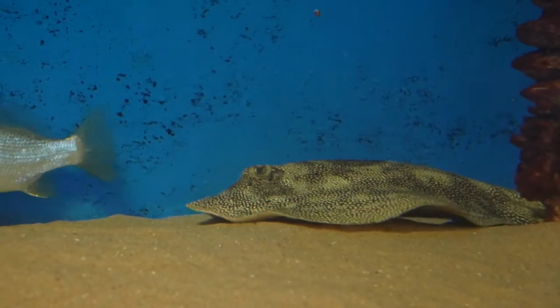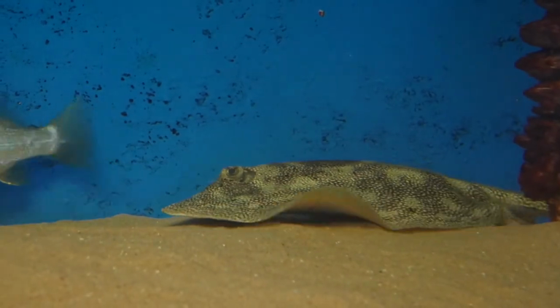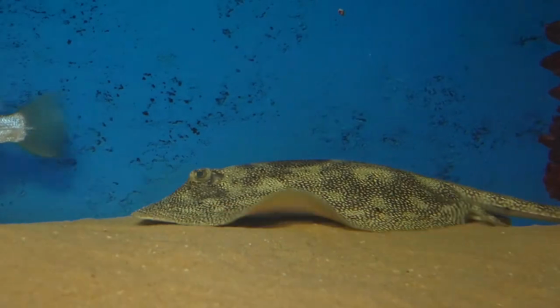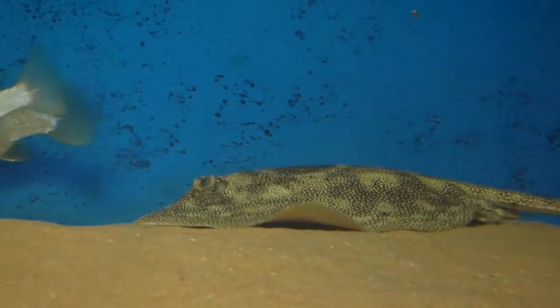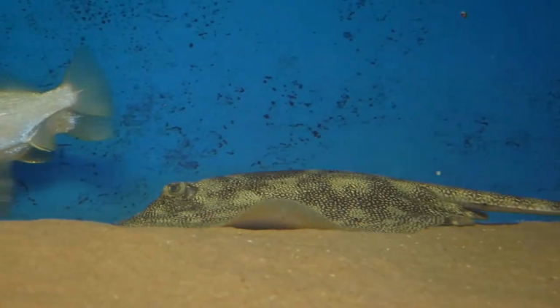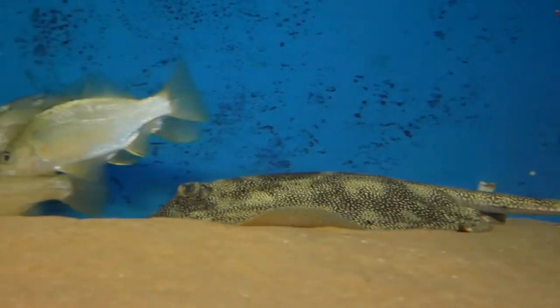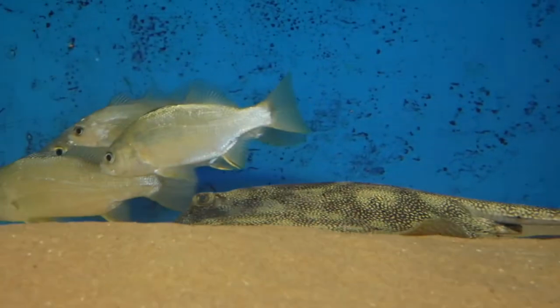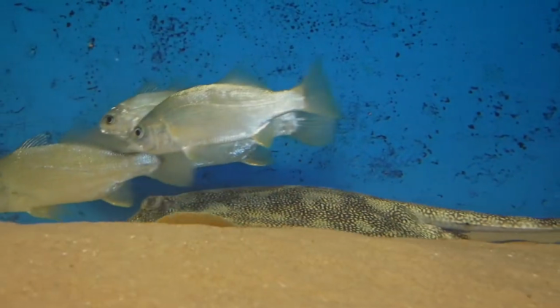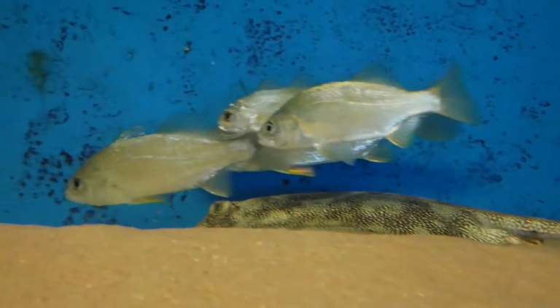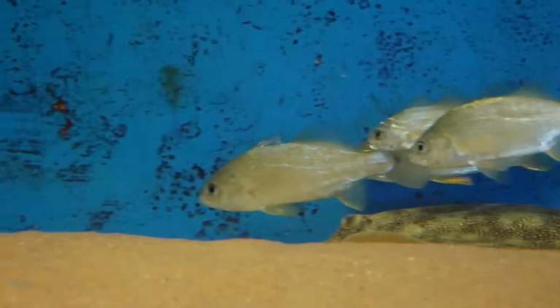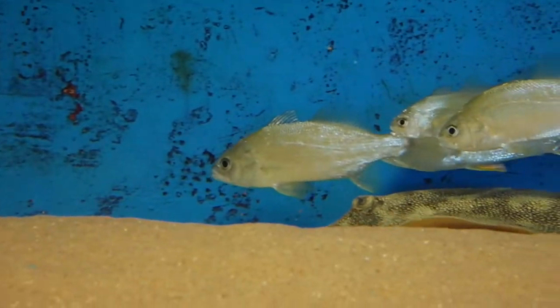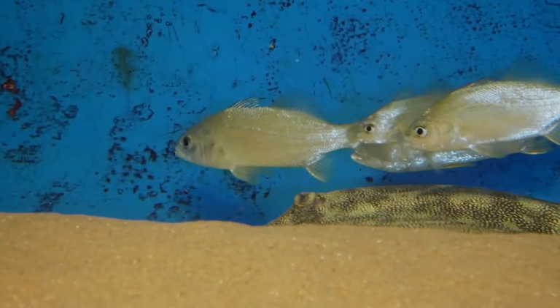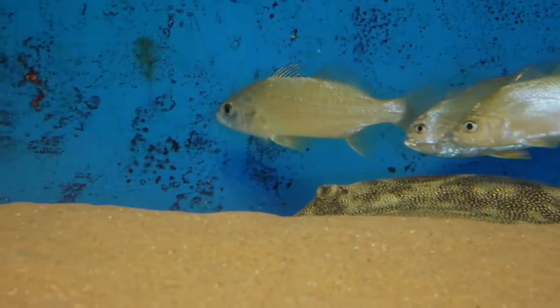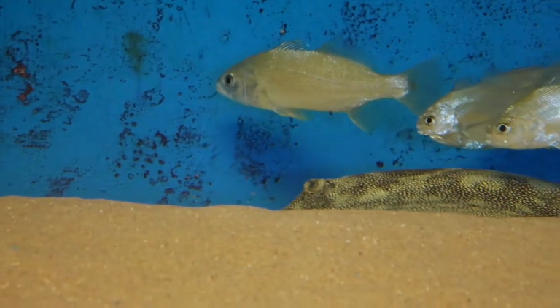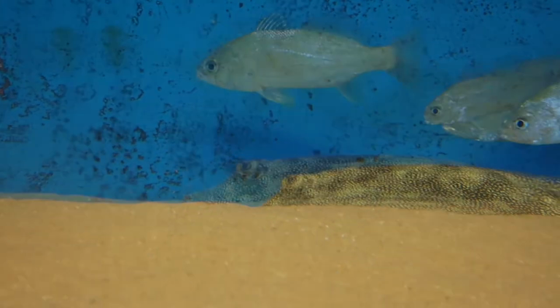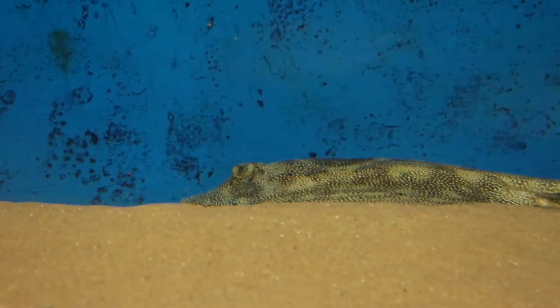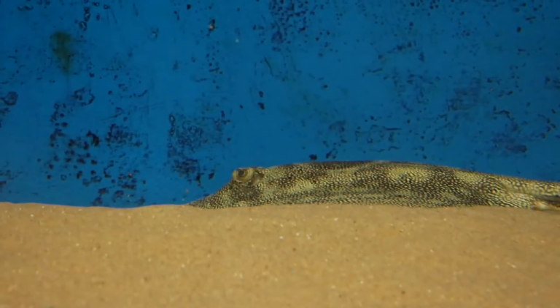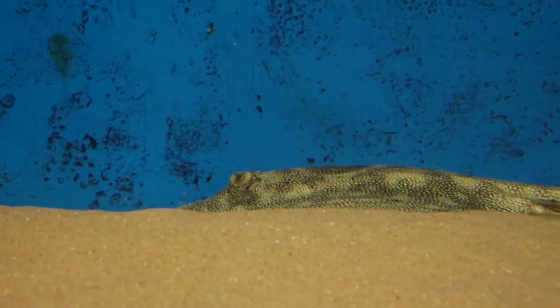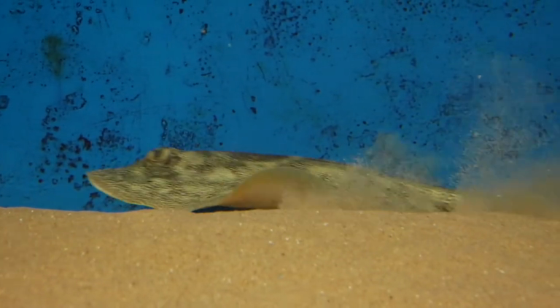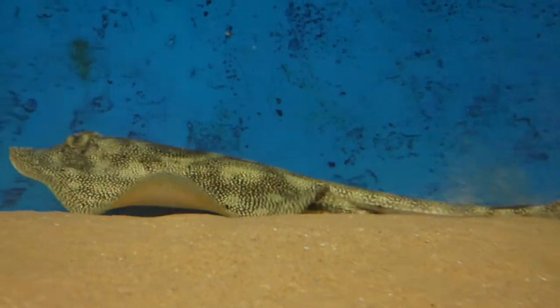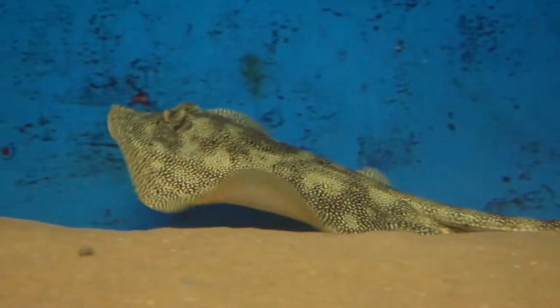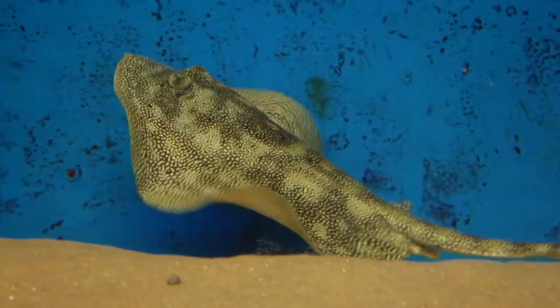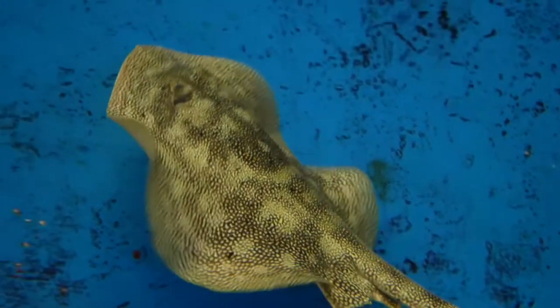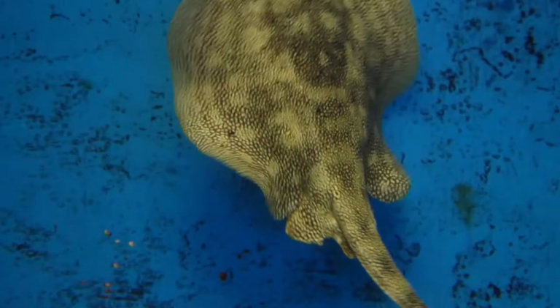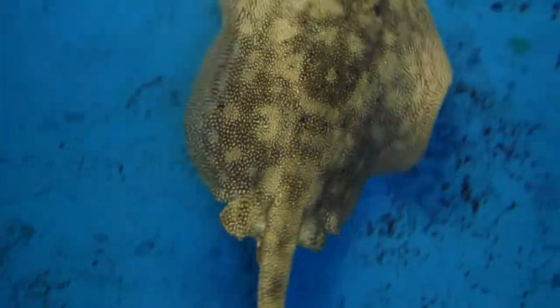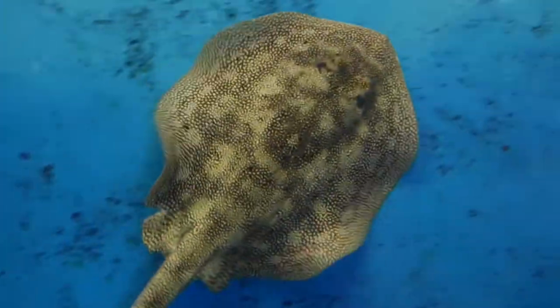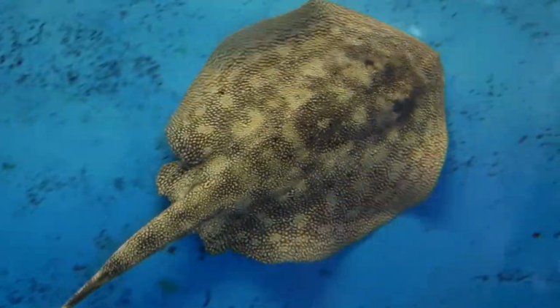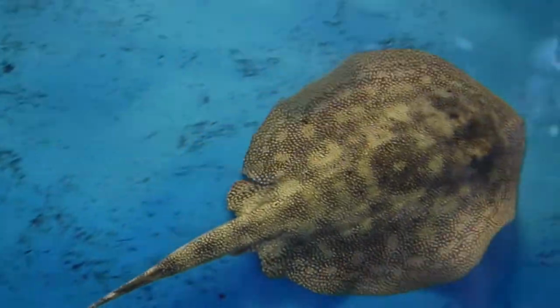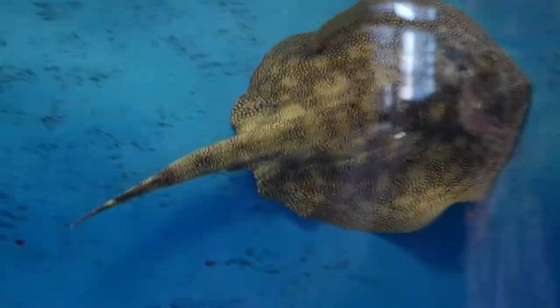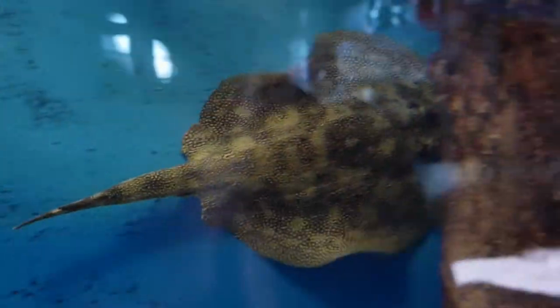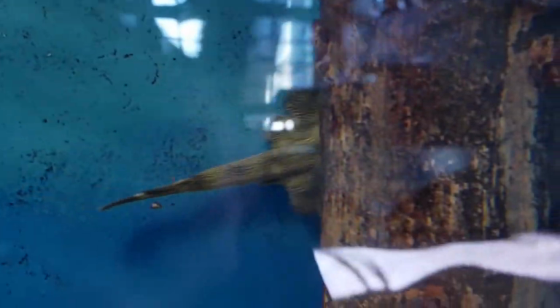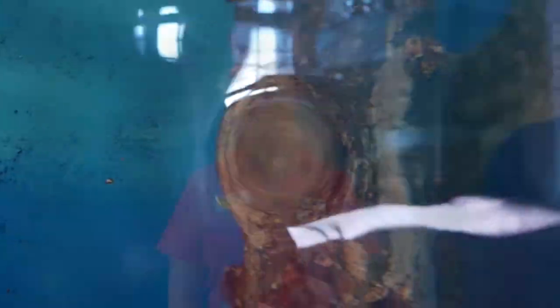It buries itself in sandy or muddy substrates to avoid predators and to rest. It is a well-camouflaged animal, so when you go to the beach, the stingray shuffle is the best way to walk in shallow water.